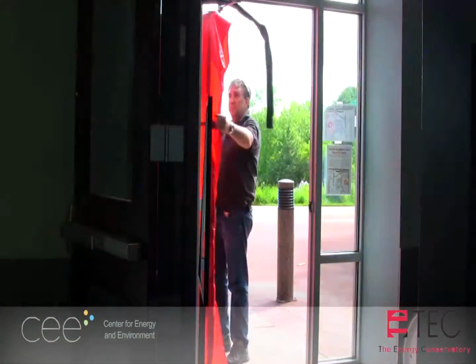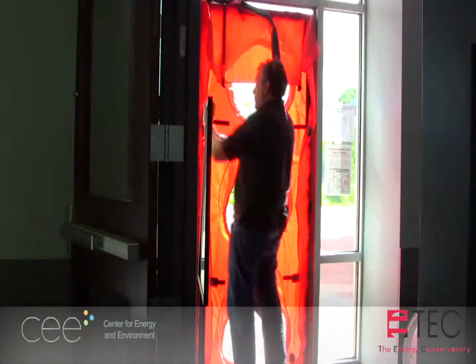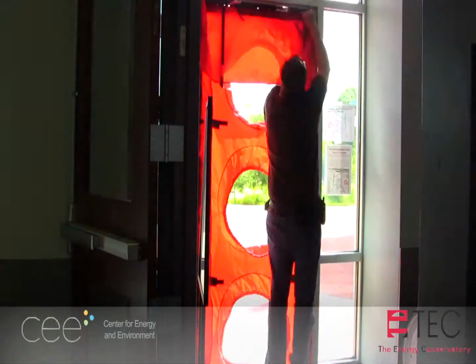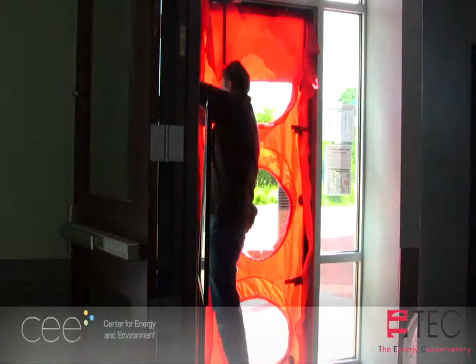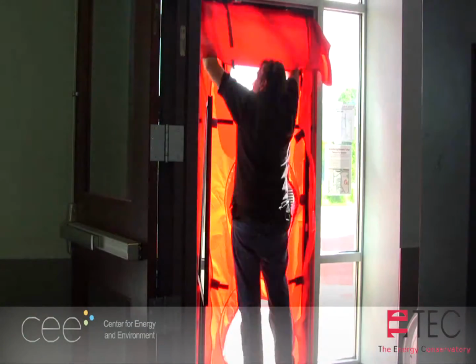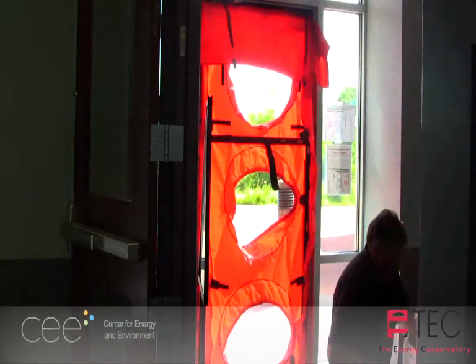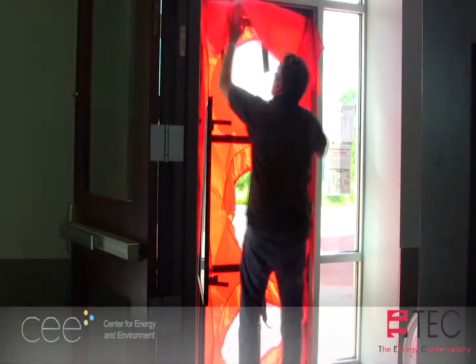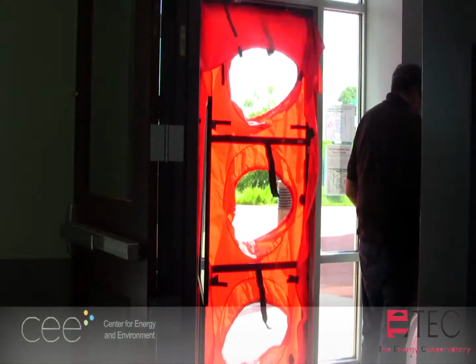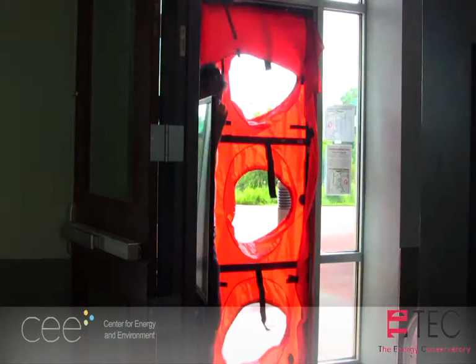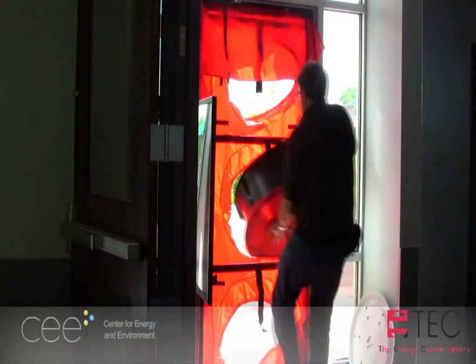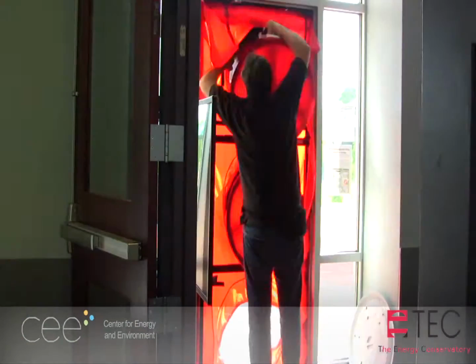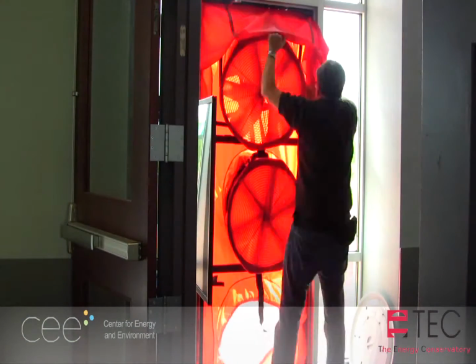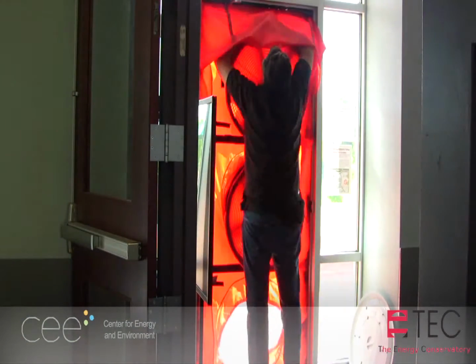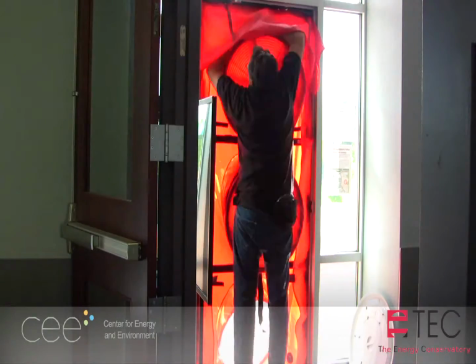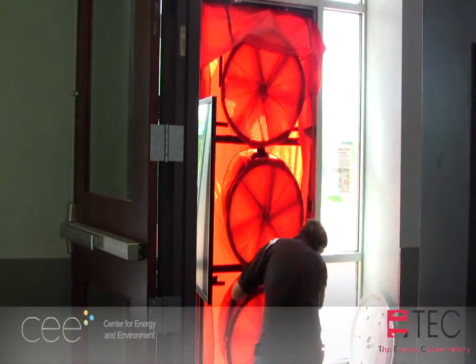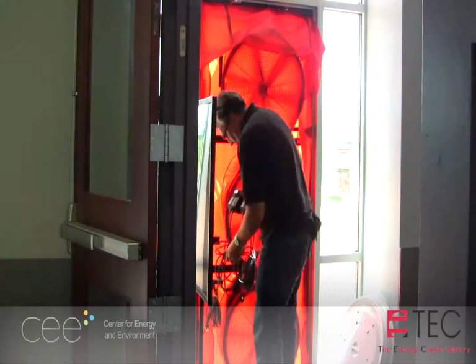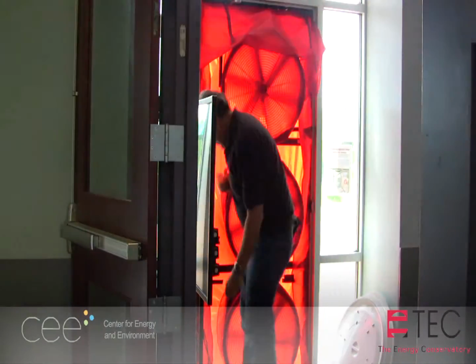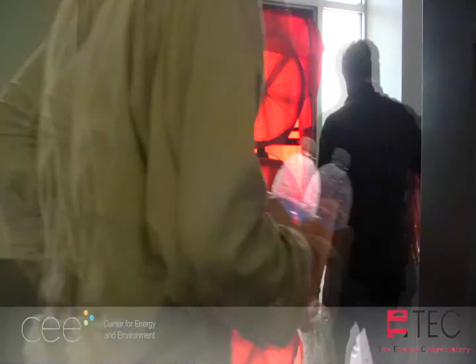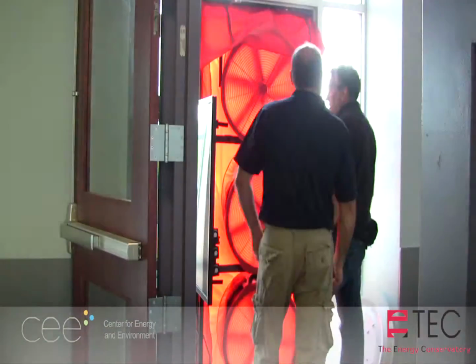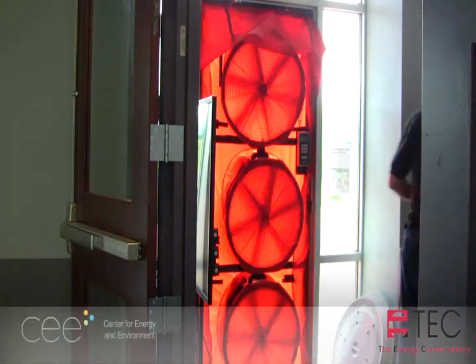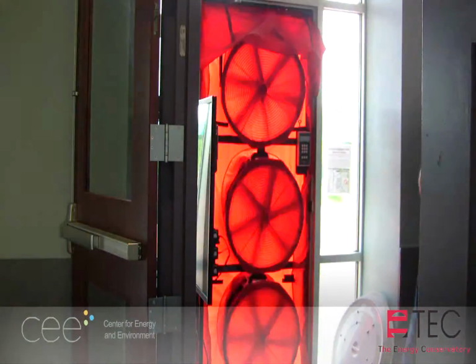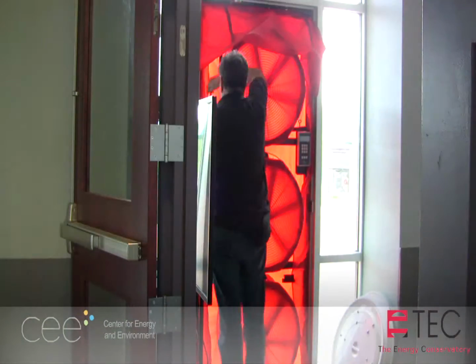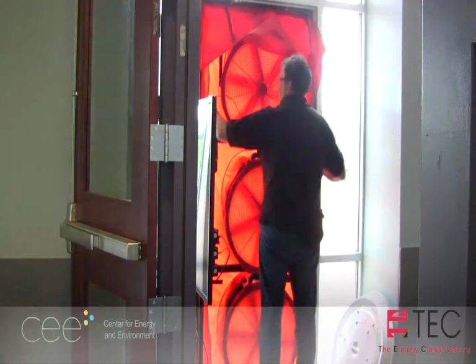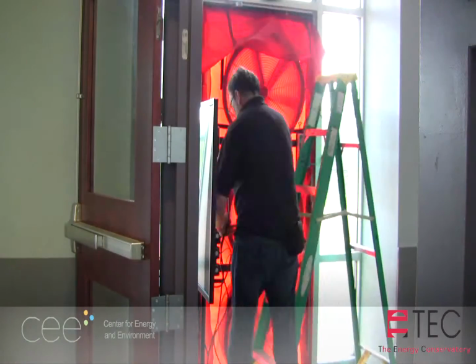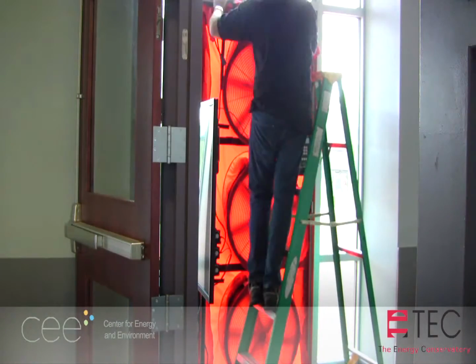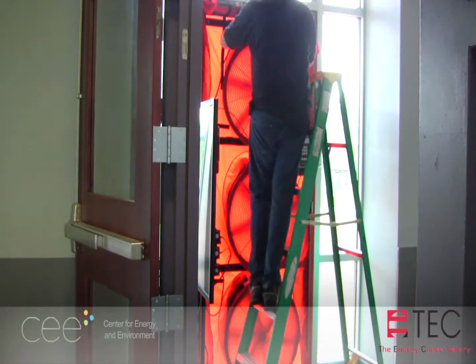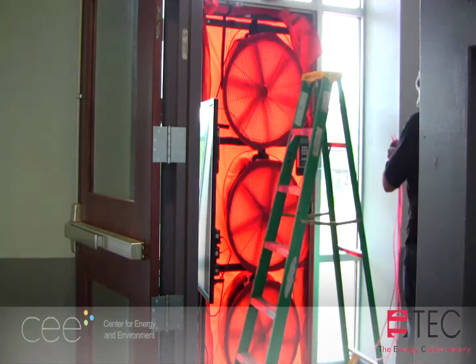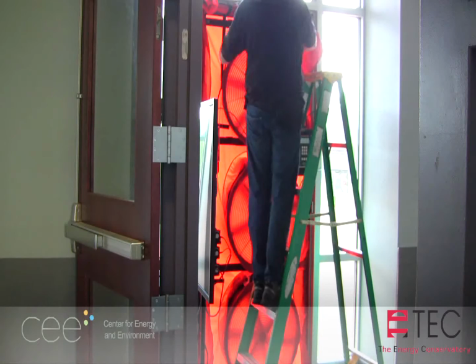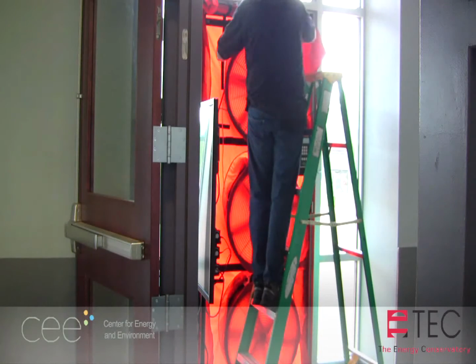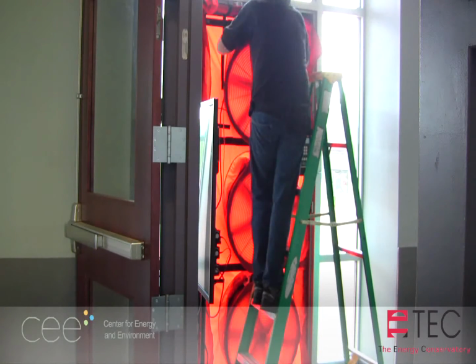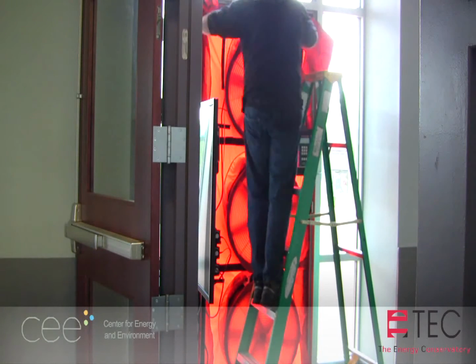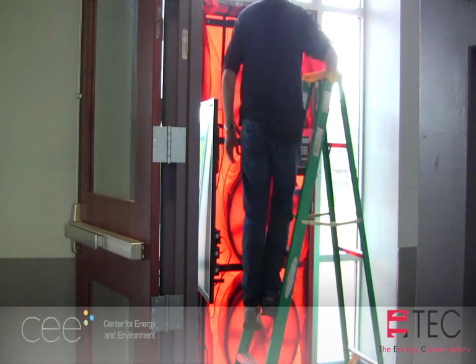Fans, speed controllers, gauges, tubing, and cables are installed next. When running extension cords, make sure each fan is on a separate circuit so that electric breakers are not accidentally tripped.